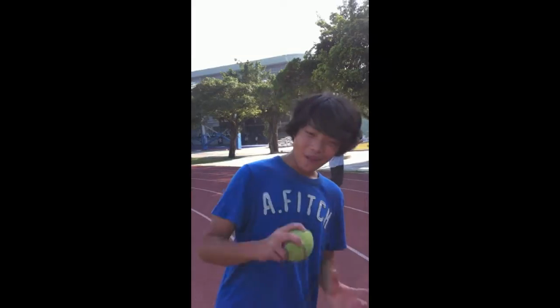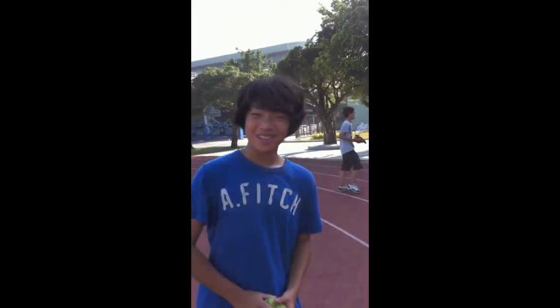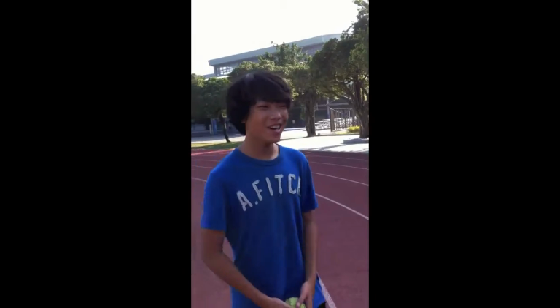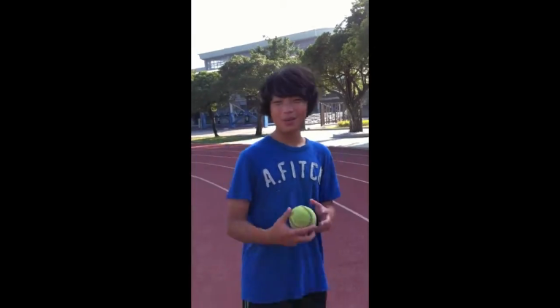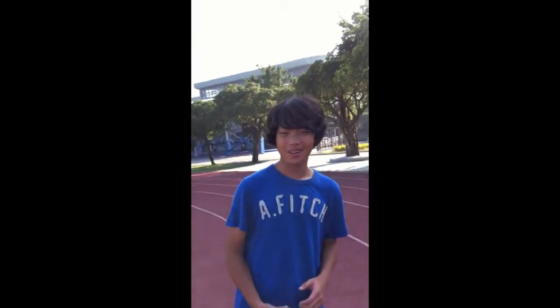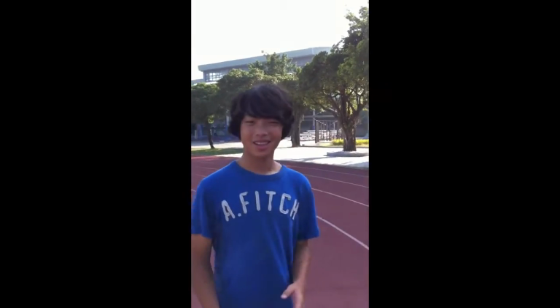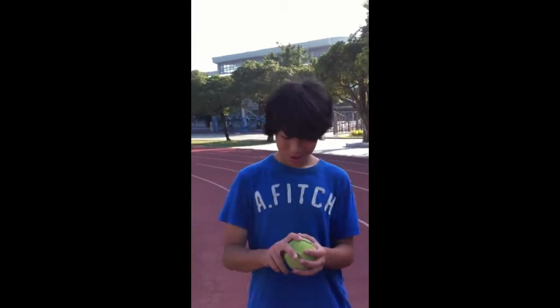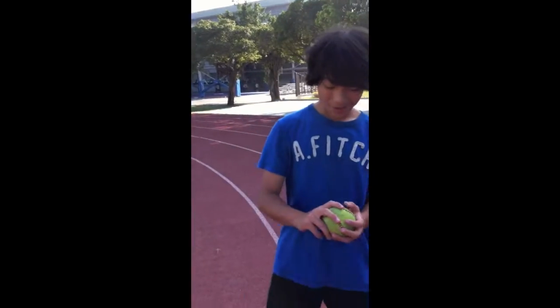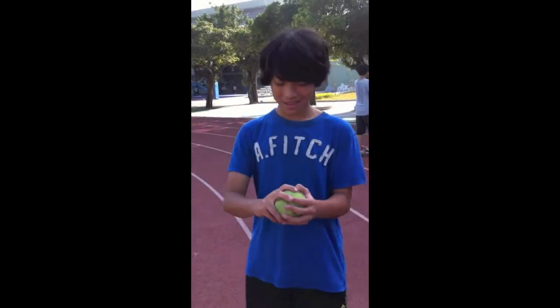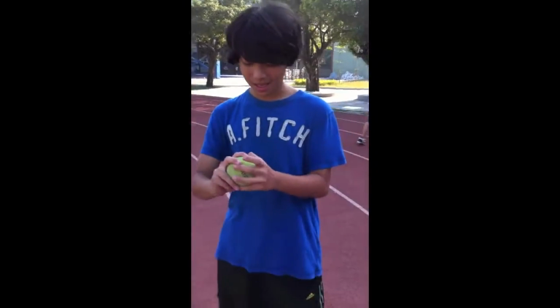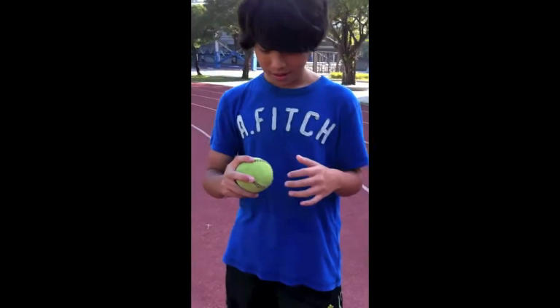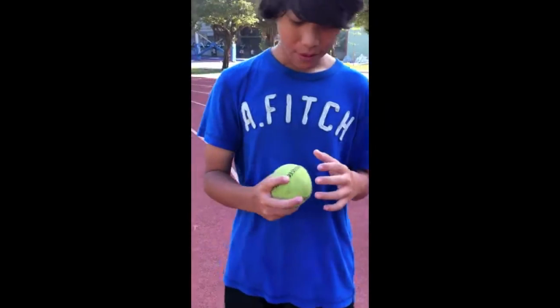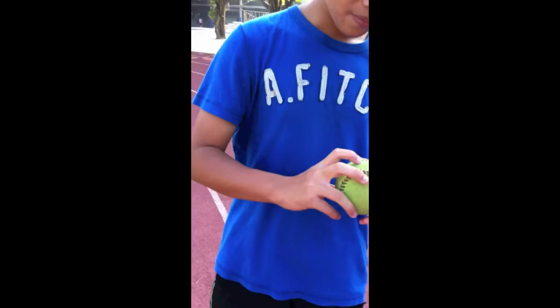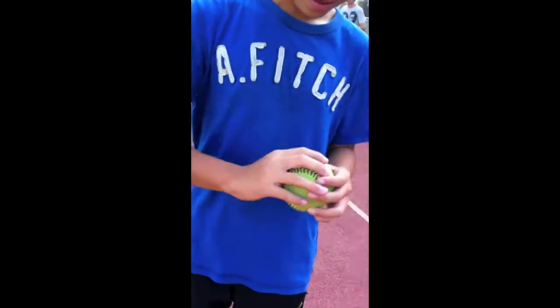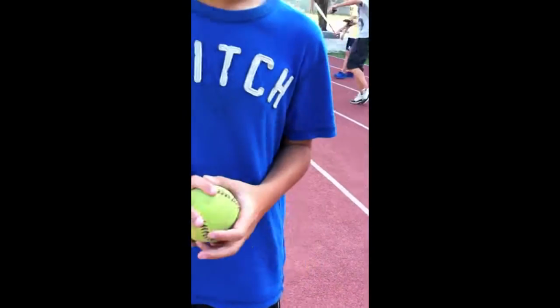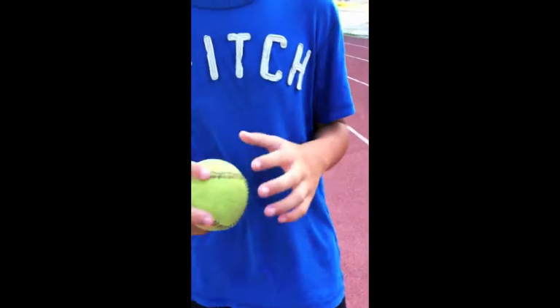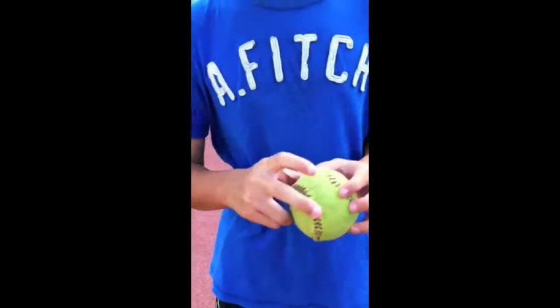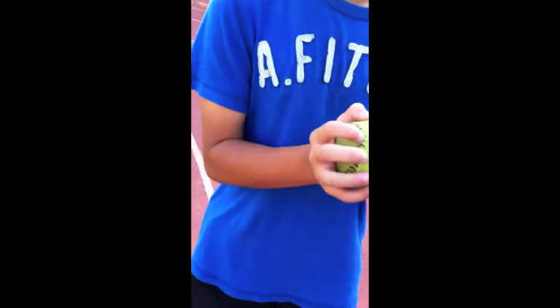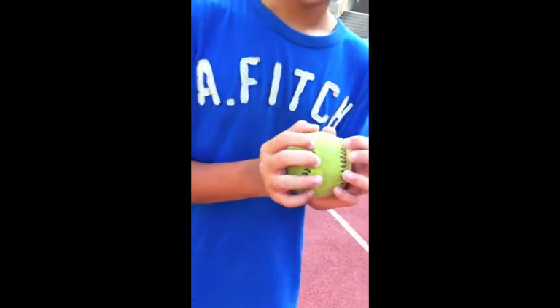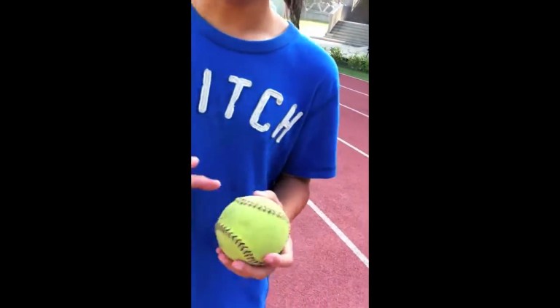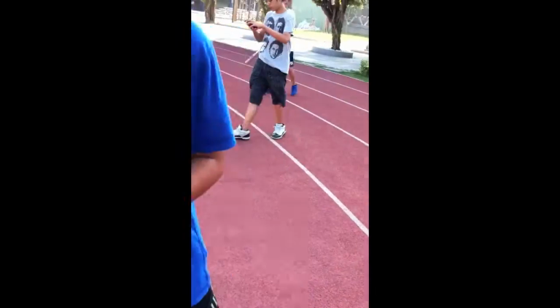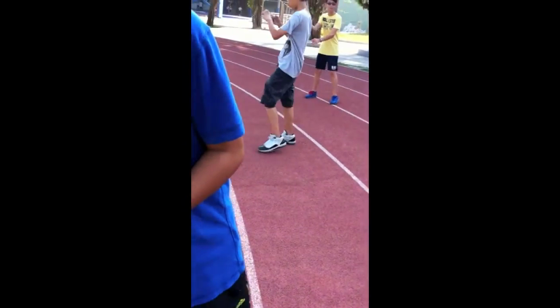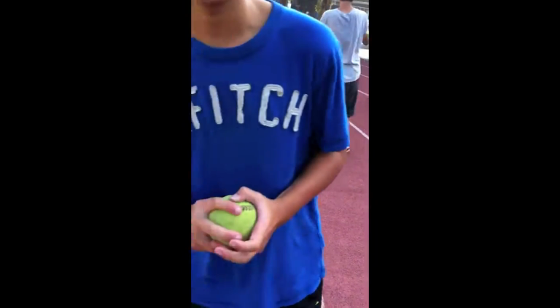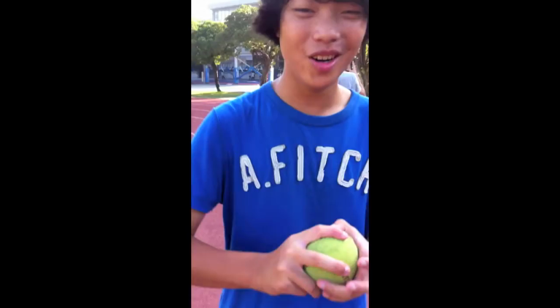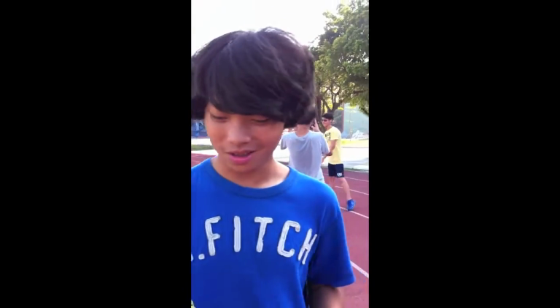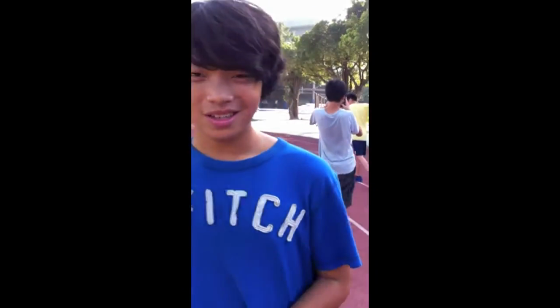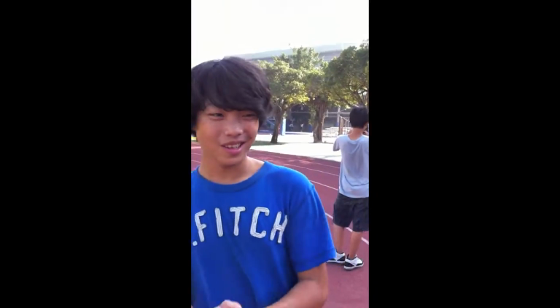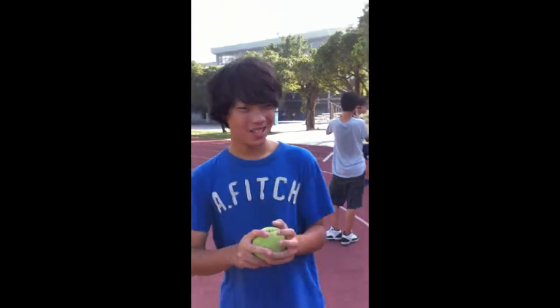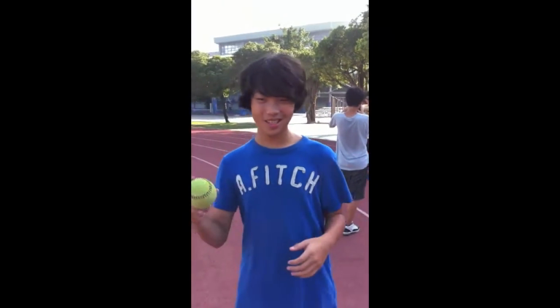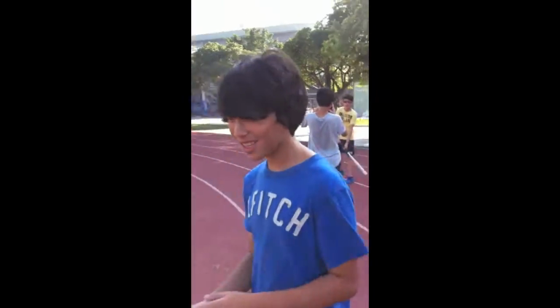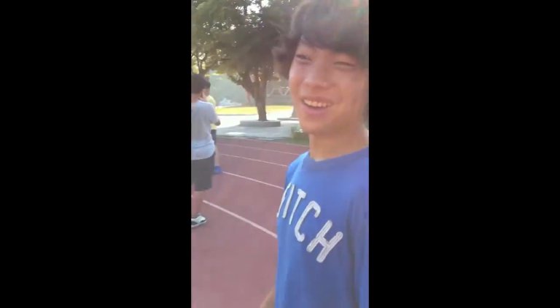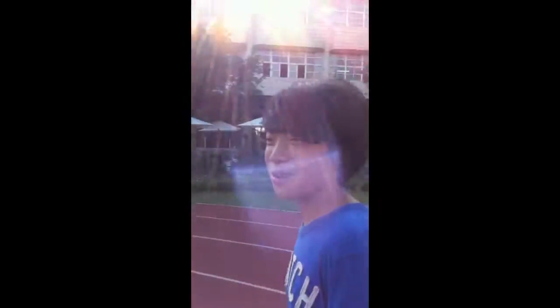I'm here to teach you how to throw a ball. So you grab the ball like this. If you put your fingers on the seams, you can grab it better and throw it farther and harder. So you go like this, and this is a throw.